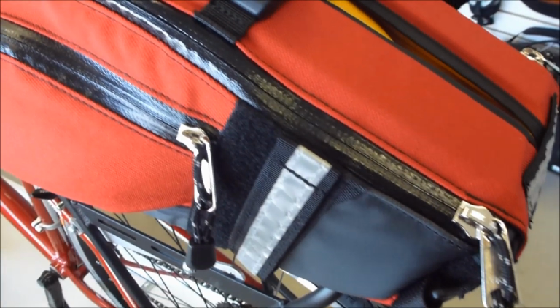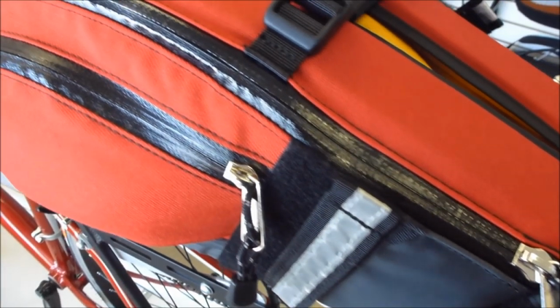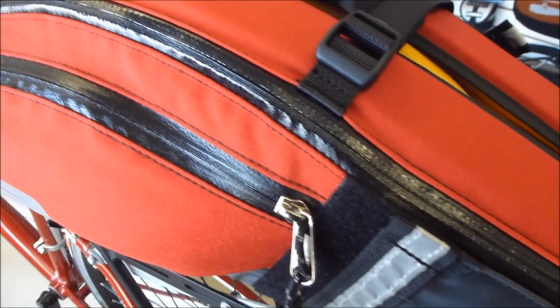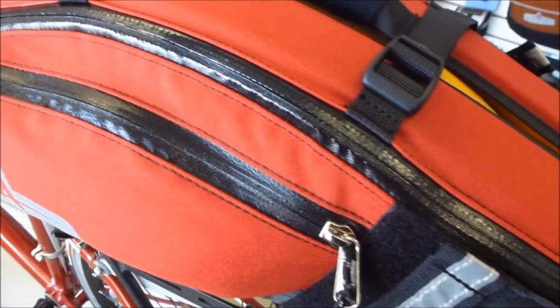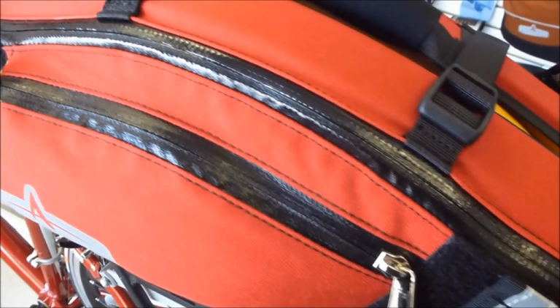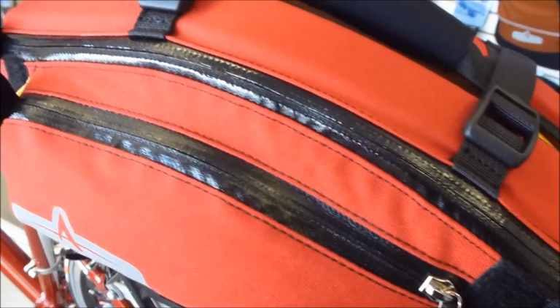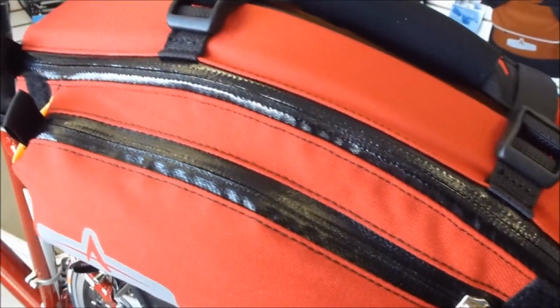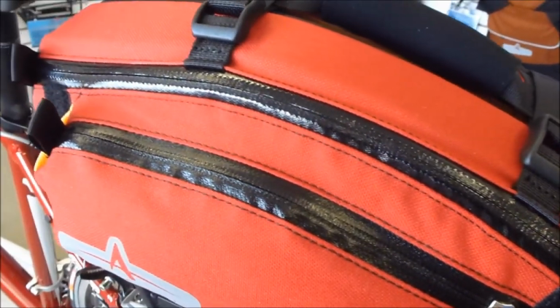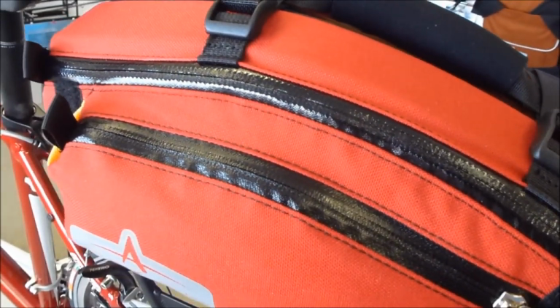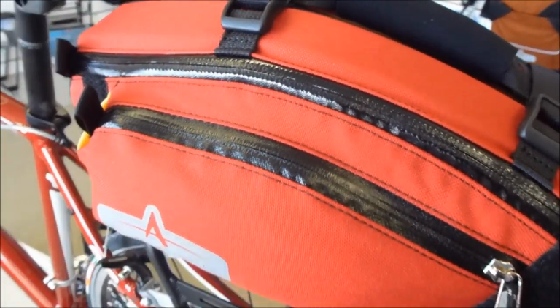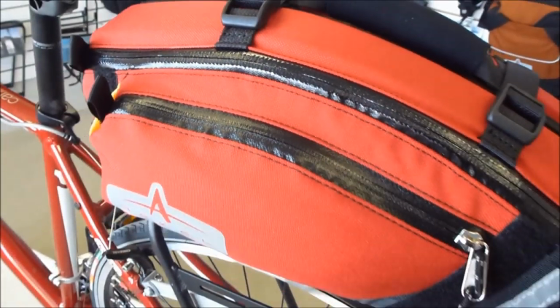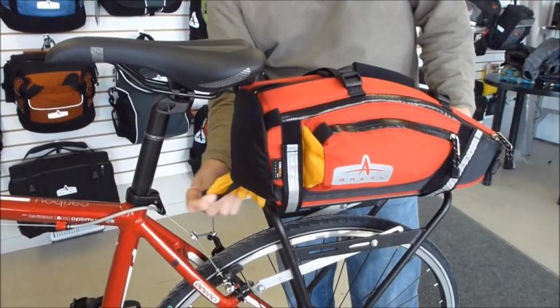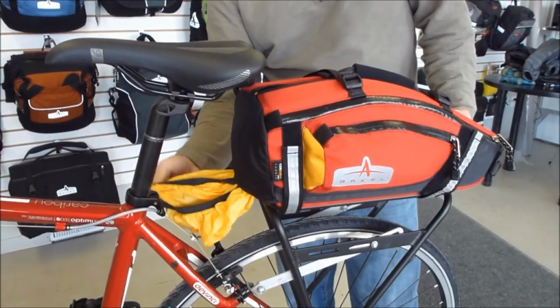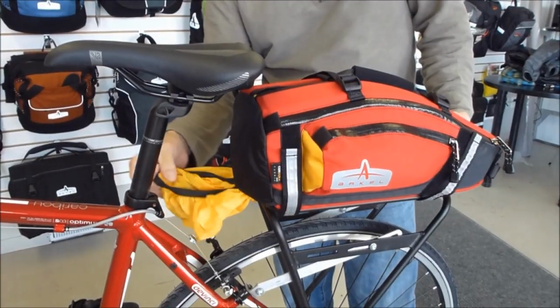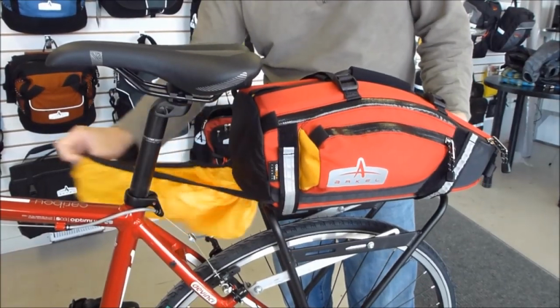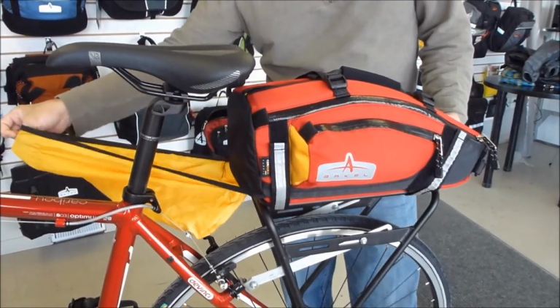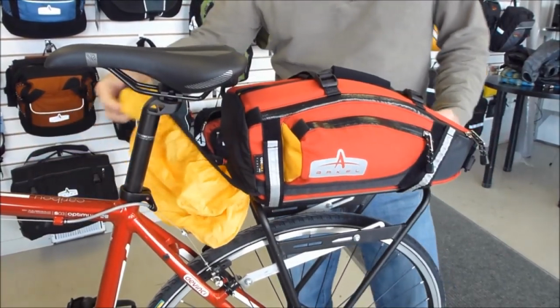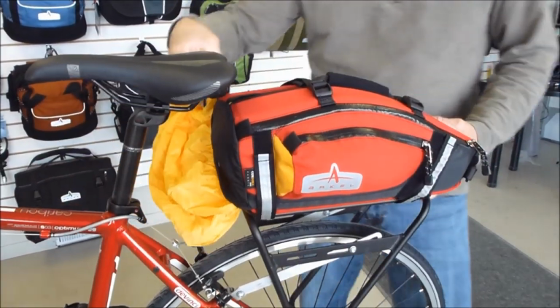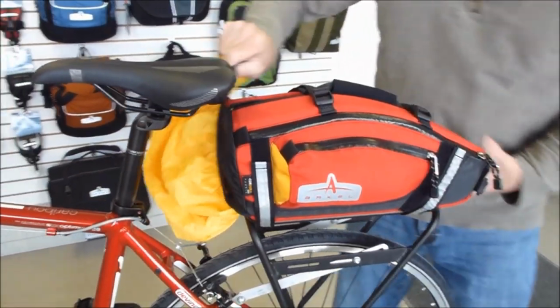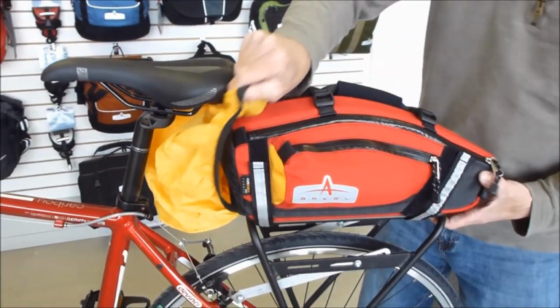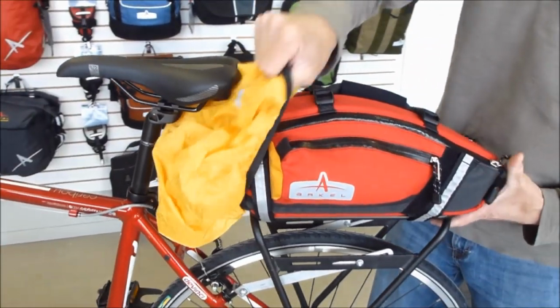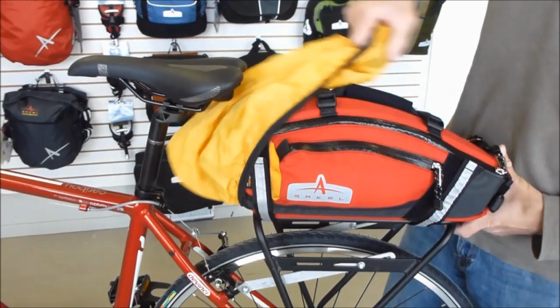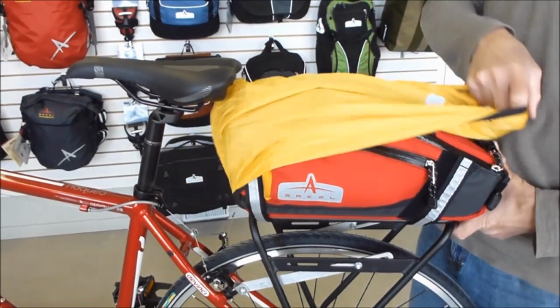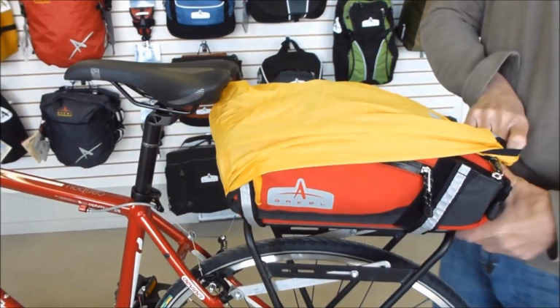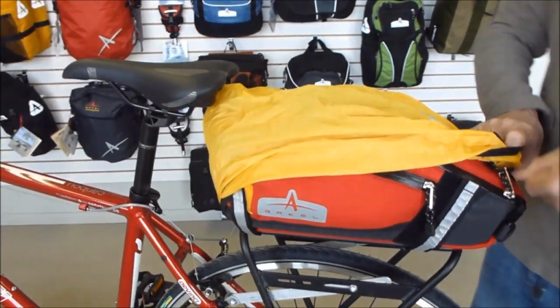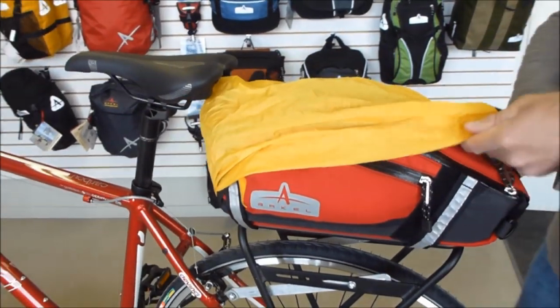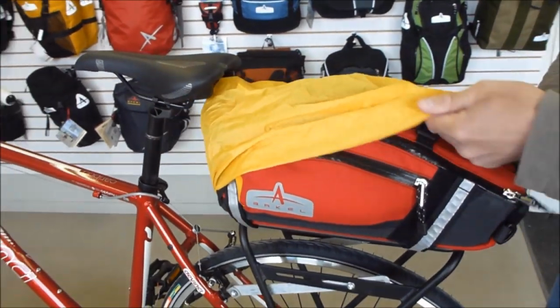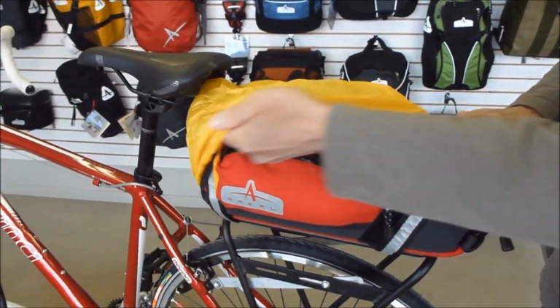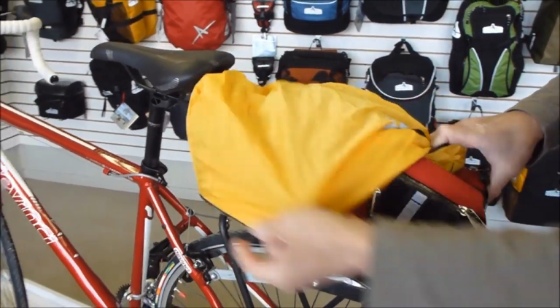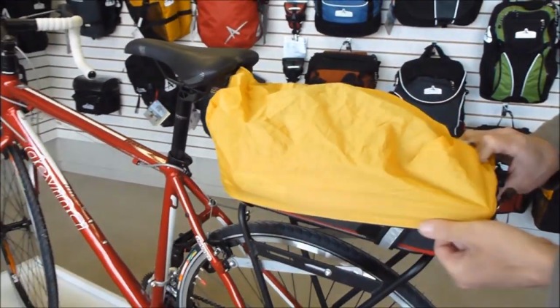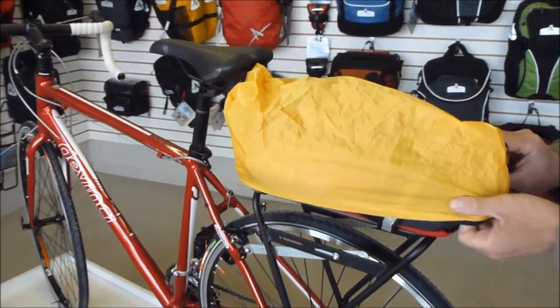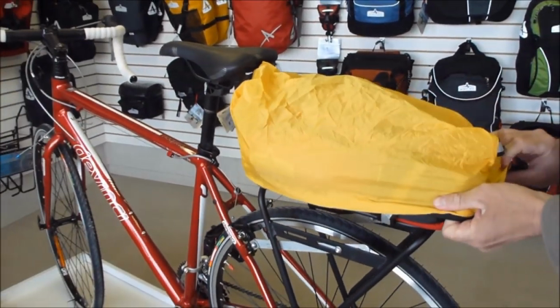Sealed YKK zippers keep the water out. A bright yellow integrated rain cover neatly stores at the front of the bag and deploys quickly when you need it to.